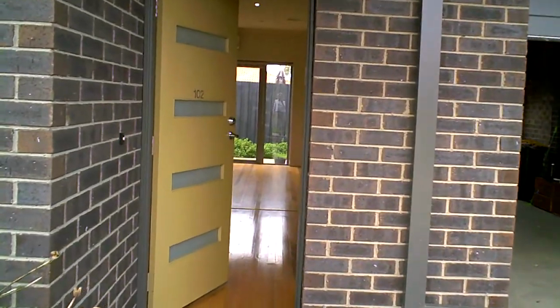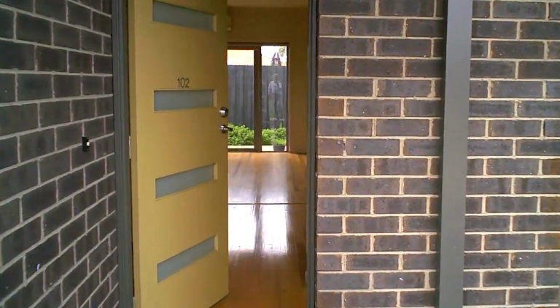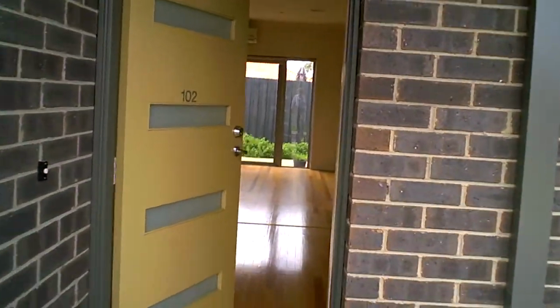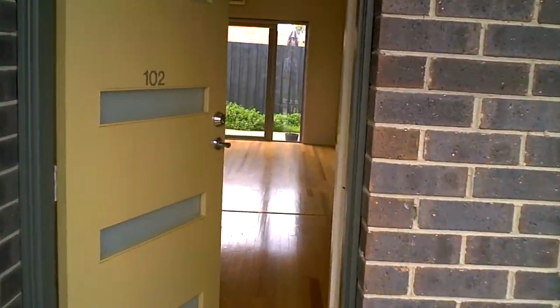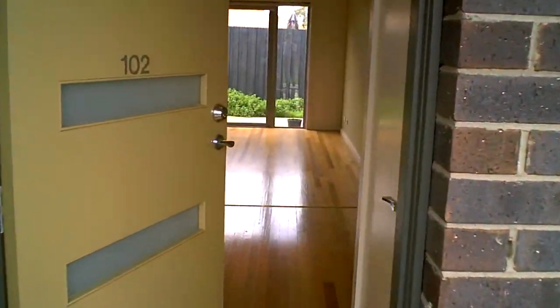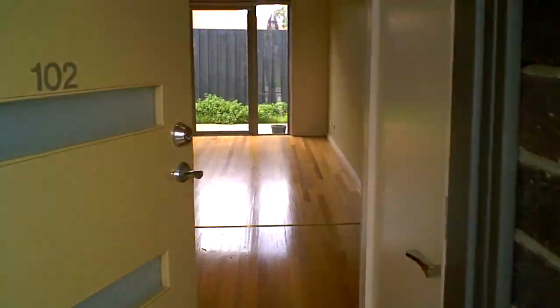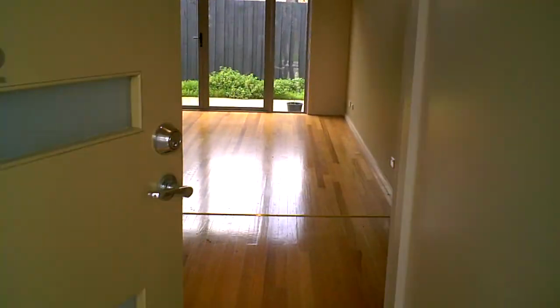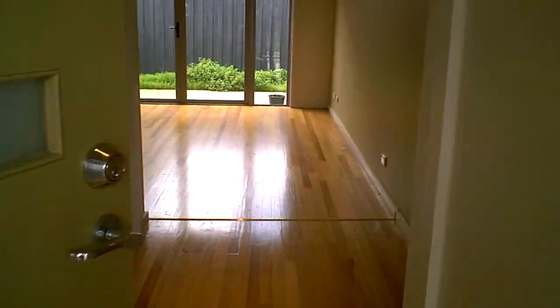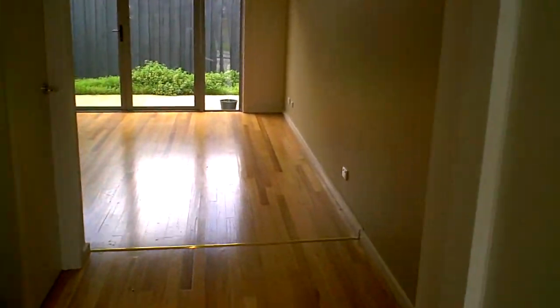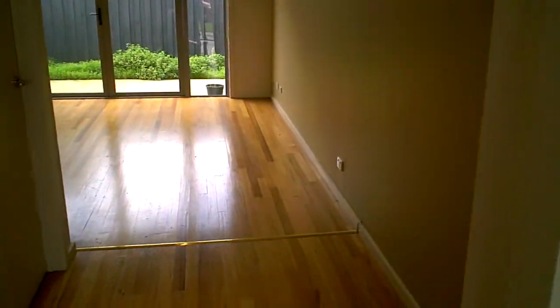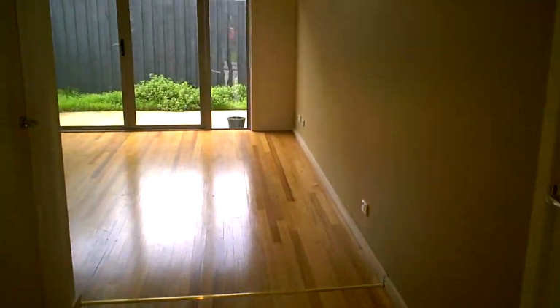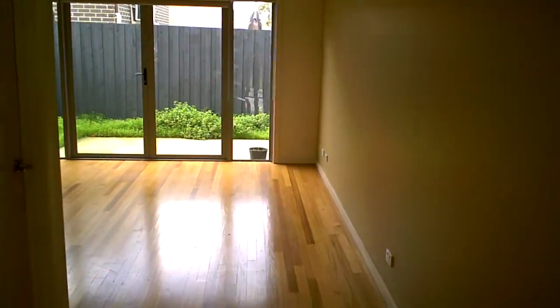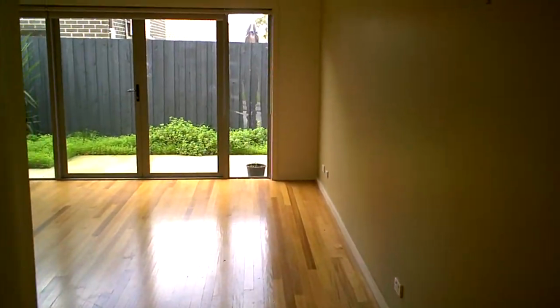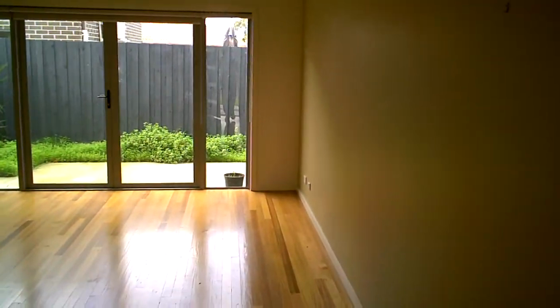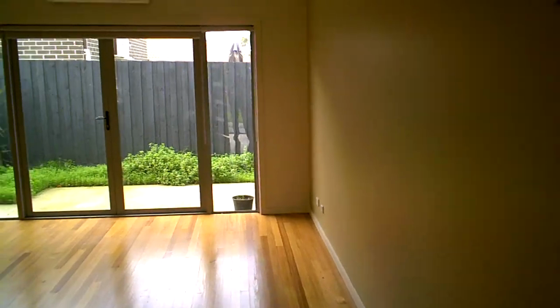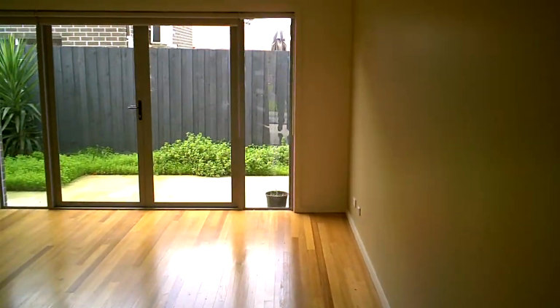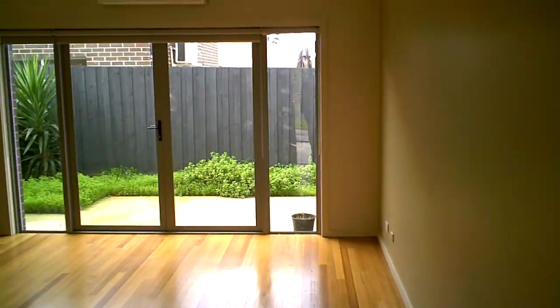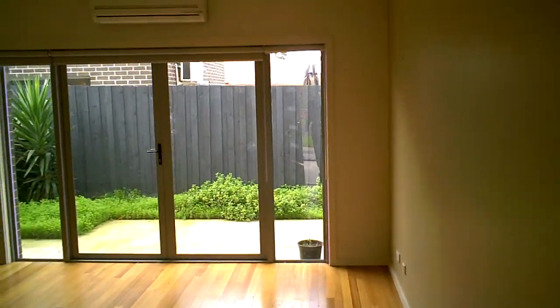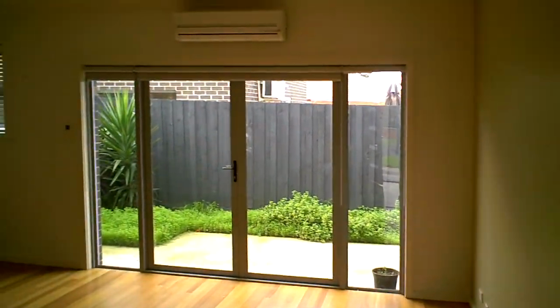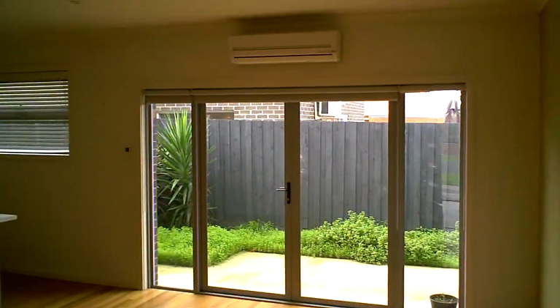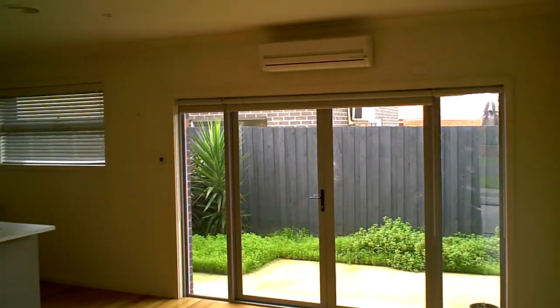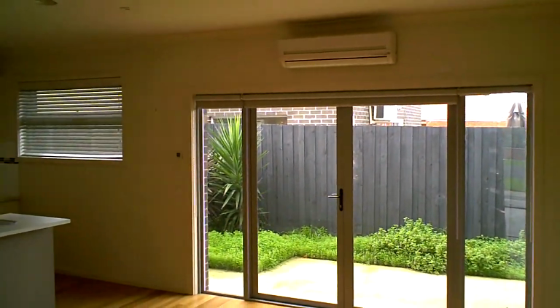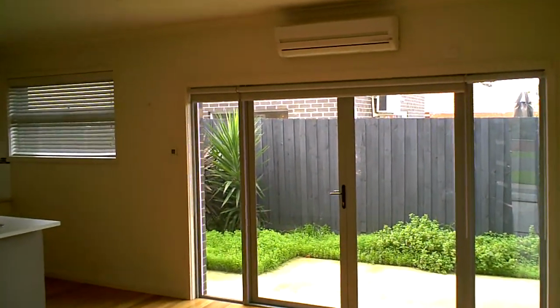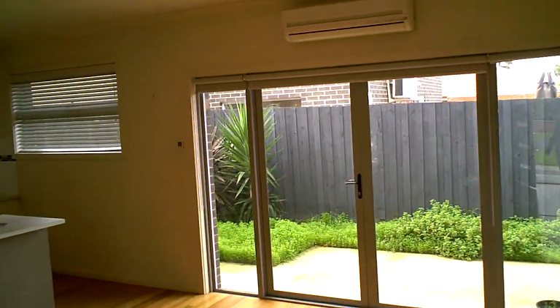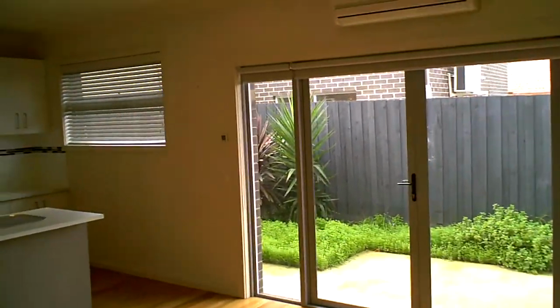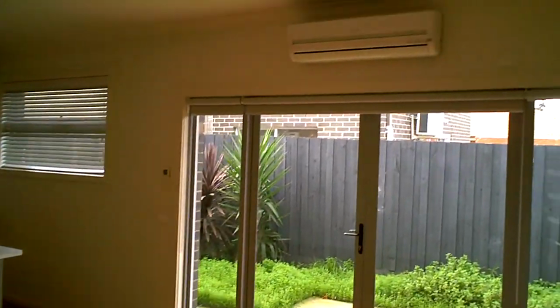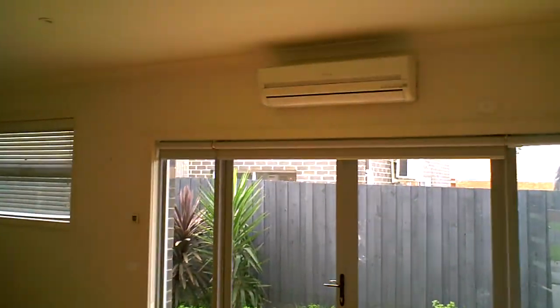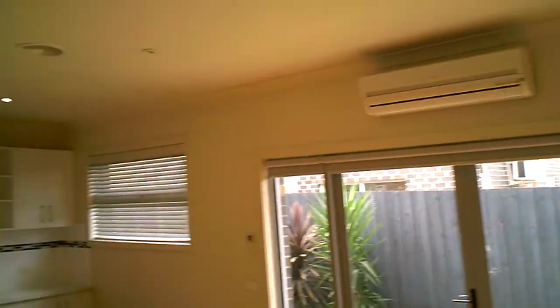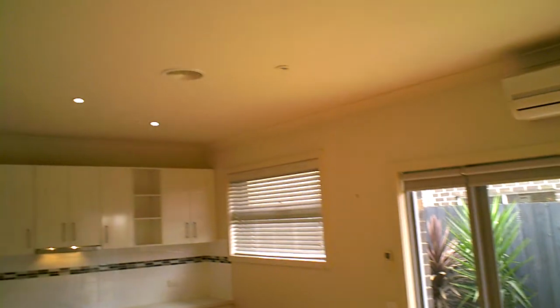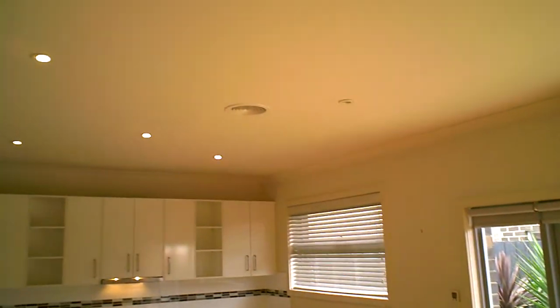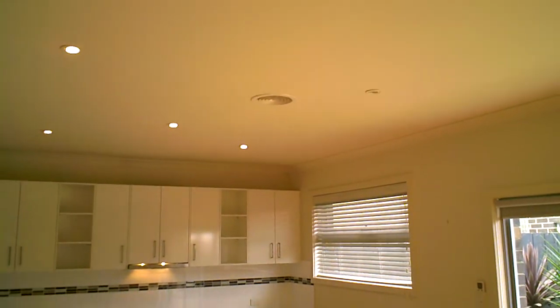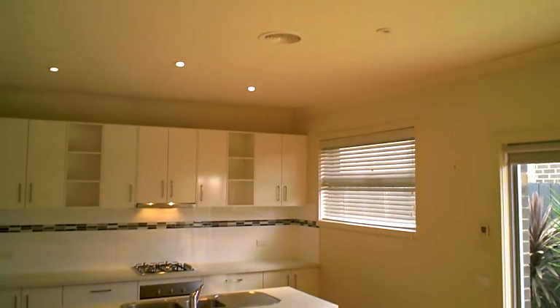As we come in through the front door you'll see lots of use of timber and beautiful light. We're coming into the main living area with air conditioning. I'll just flick around and you'll see the ducted heating.